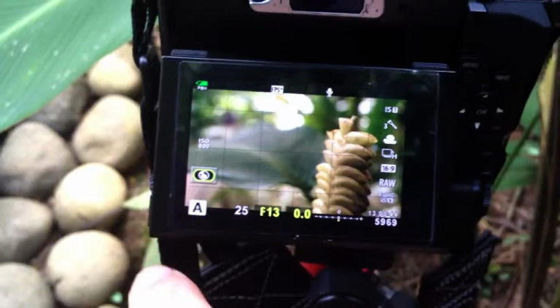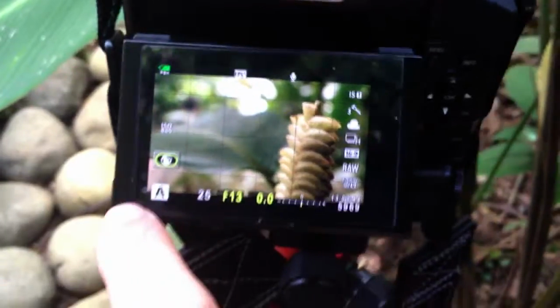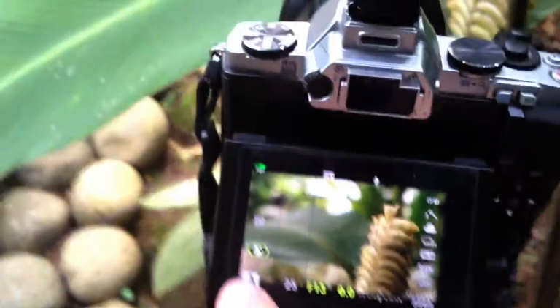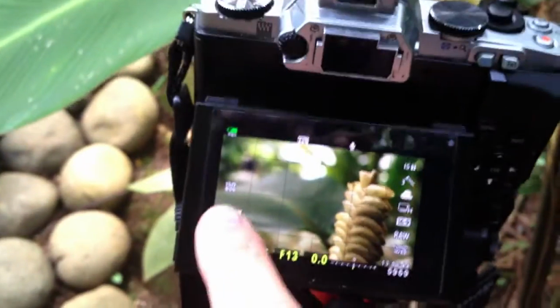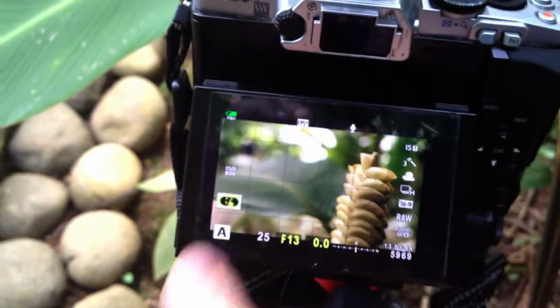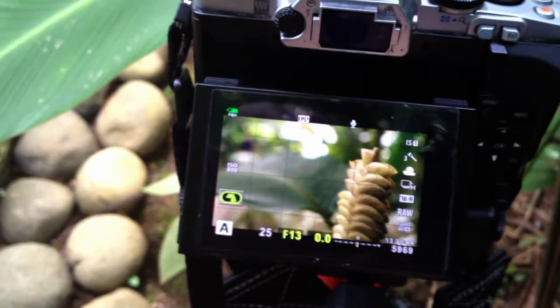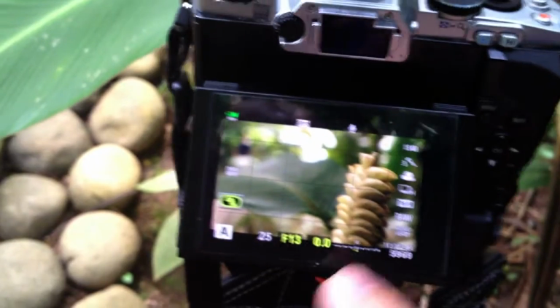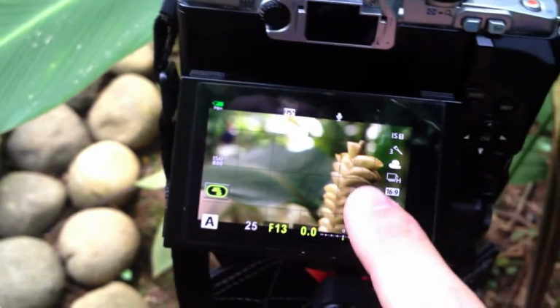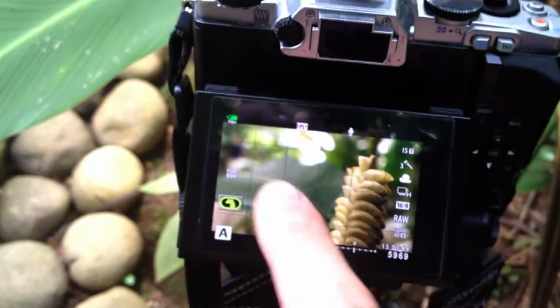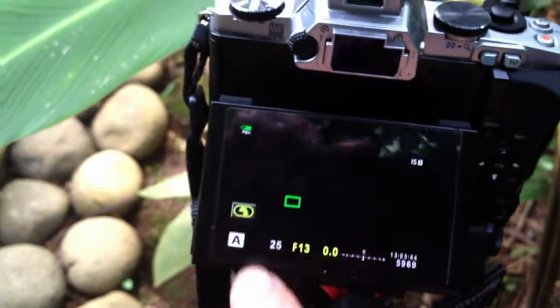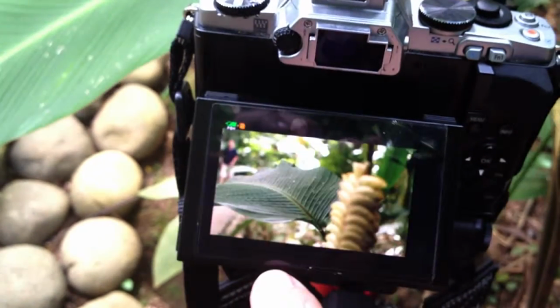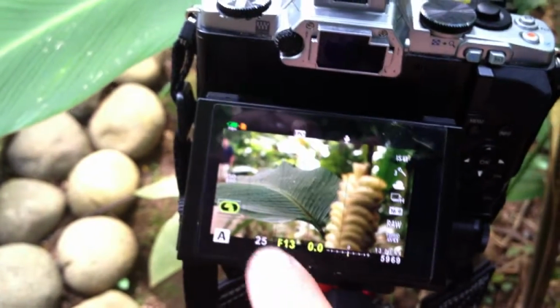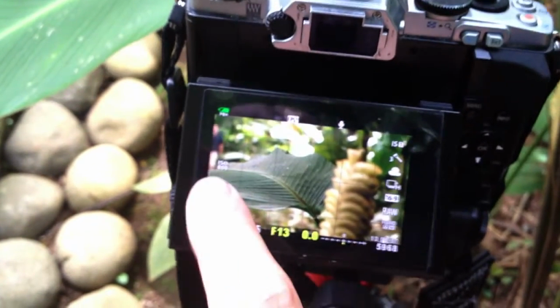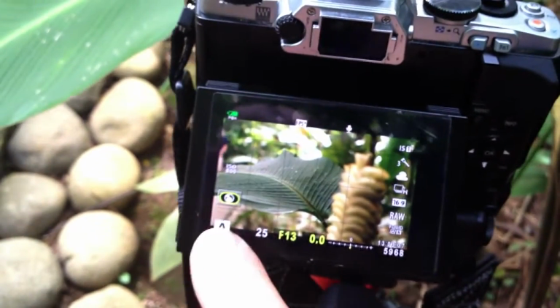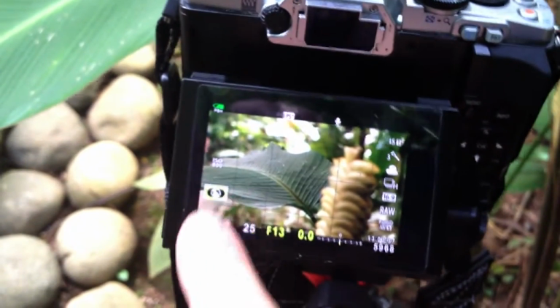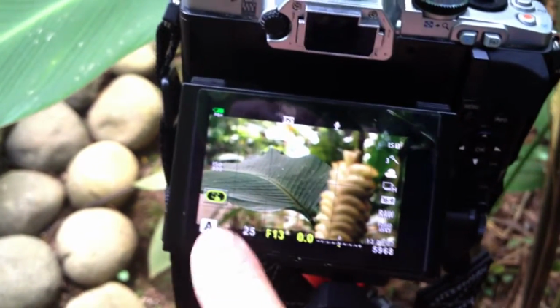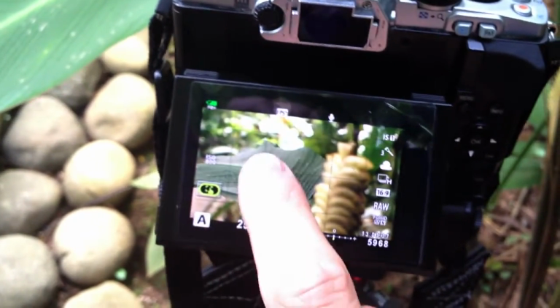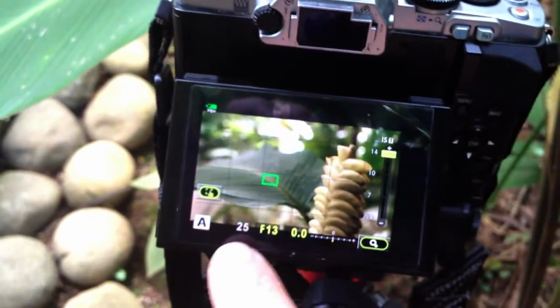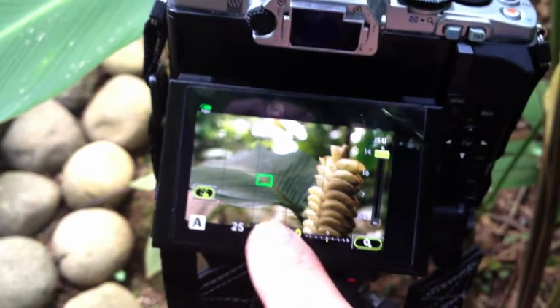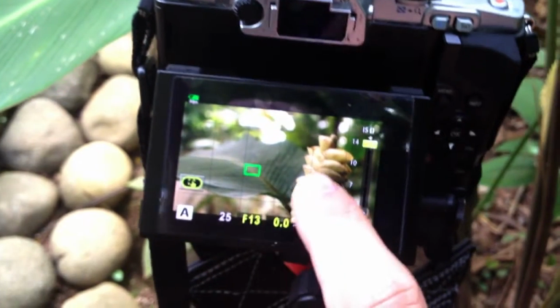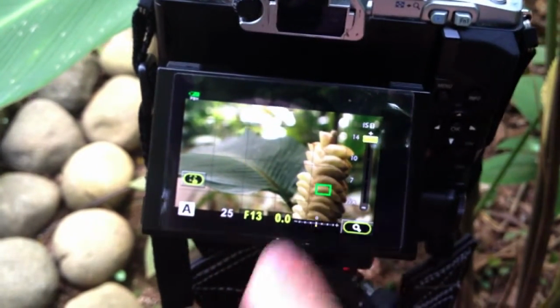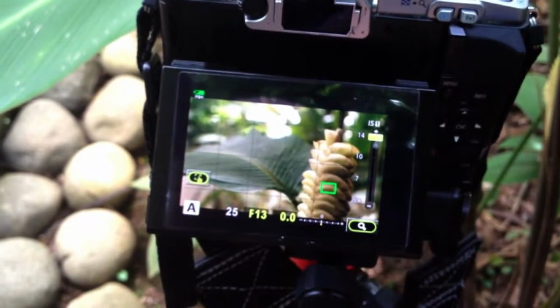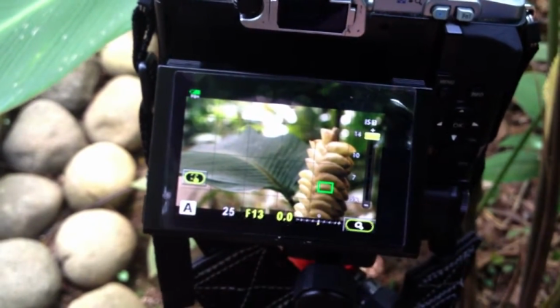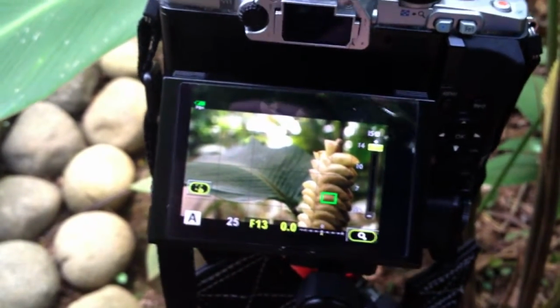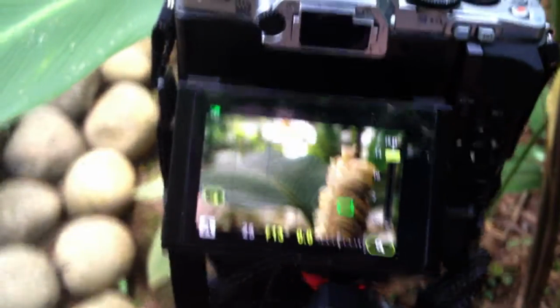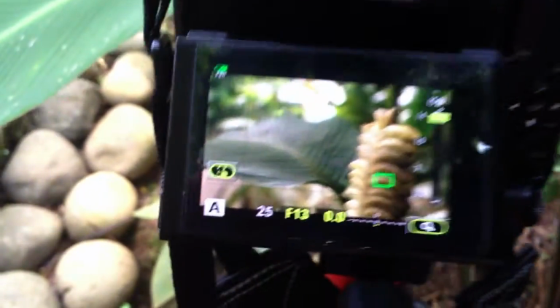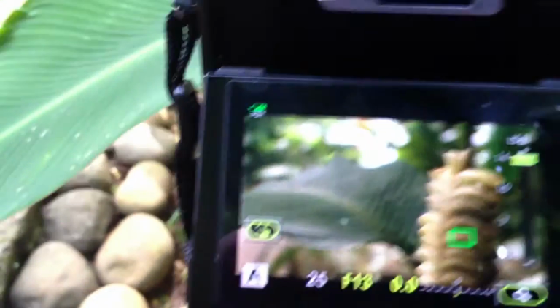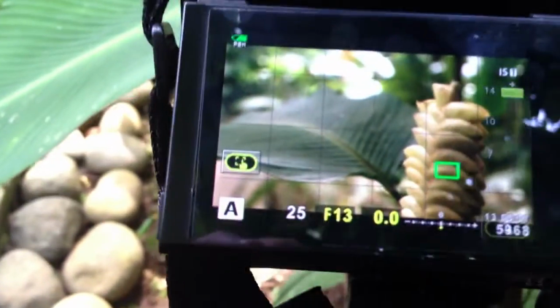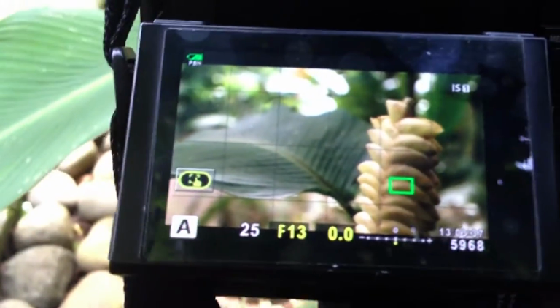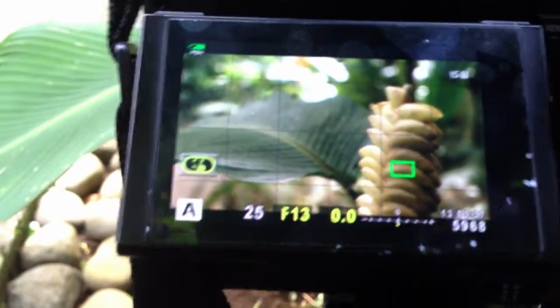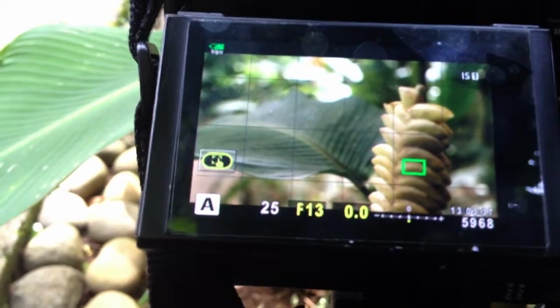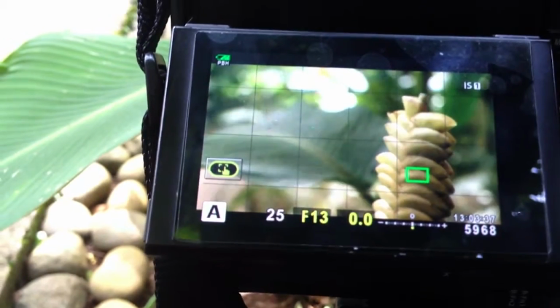I'm going to change this to tap to focus, and this allows me to set different focus points. There we're on the leaf versus the flower, and you'll see at F13 we have quite a bit in focus.